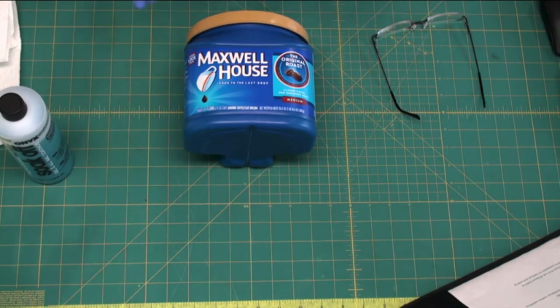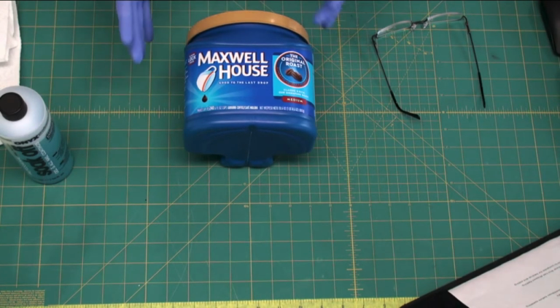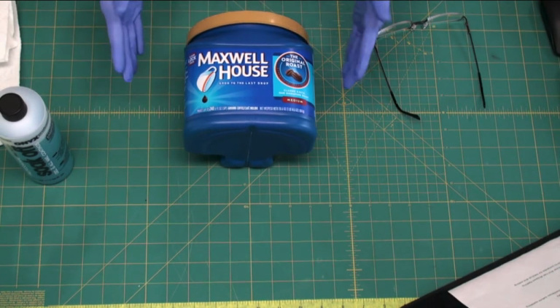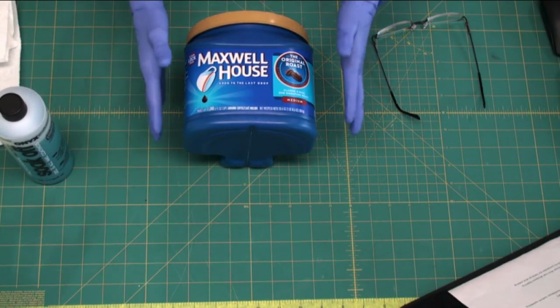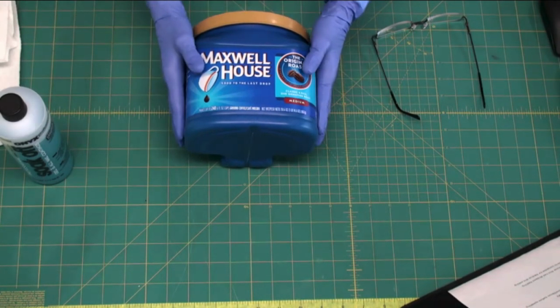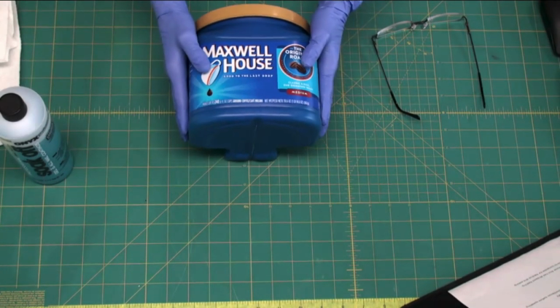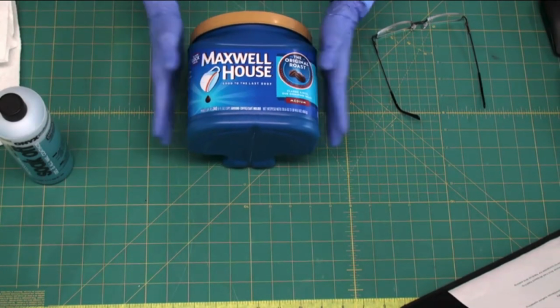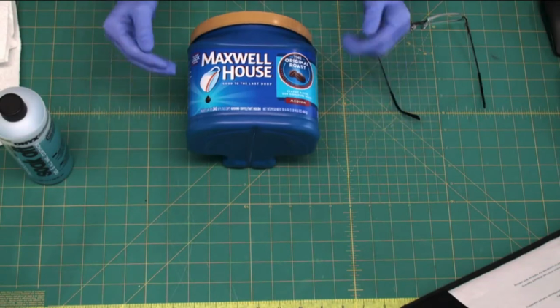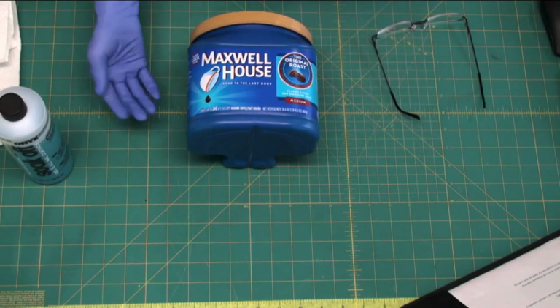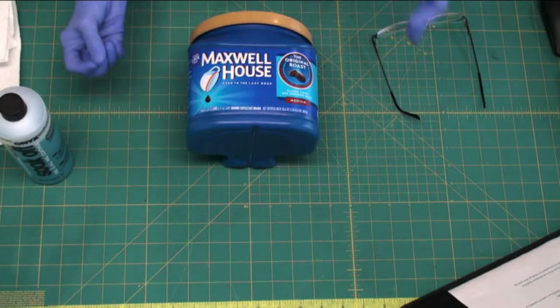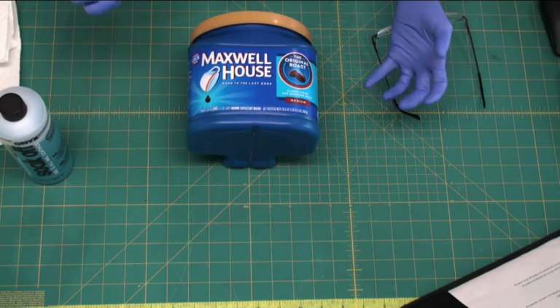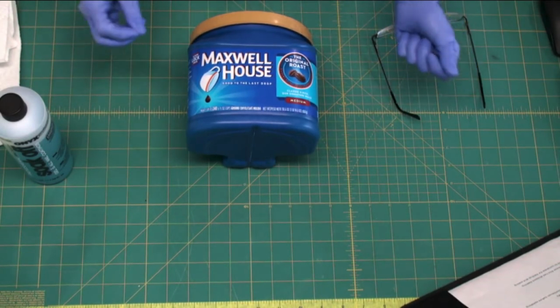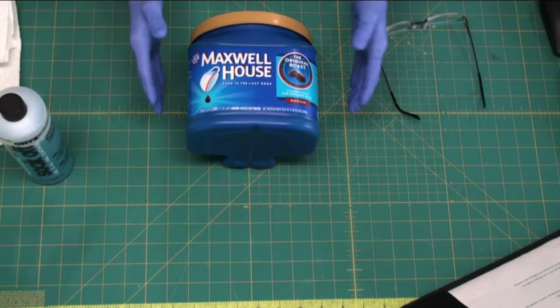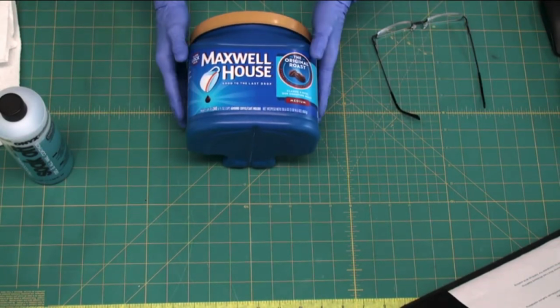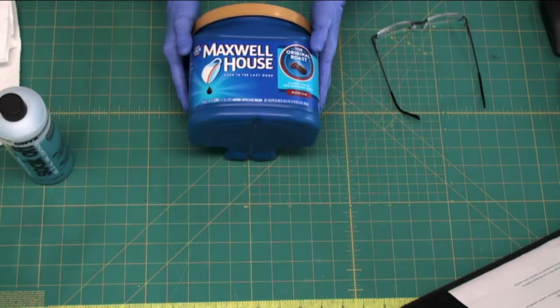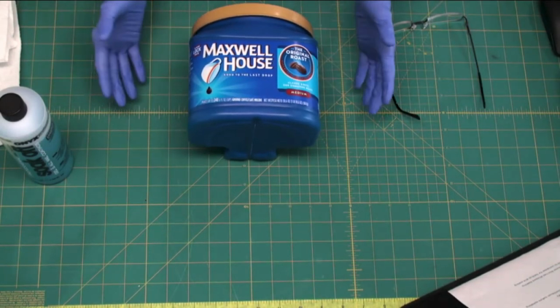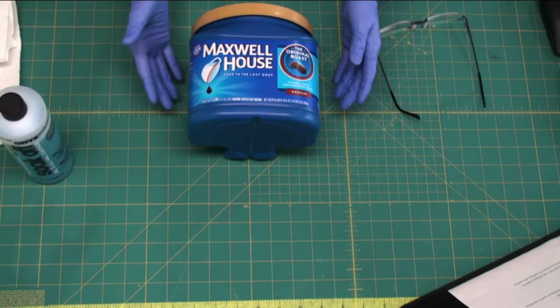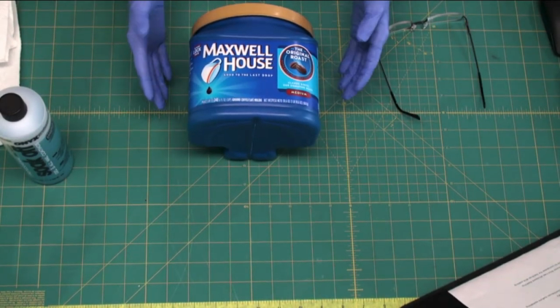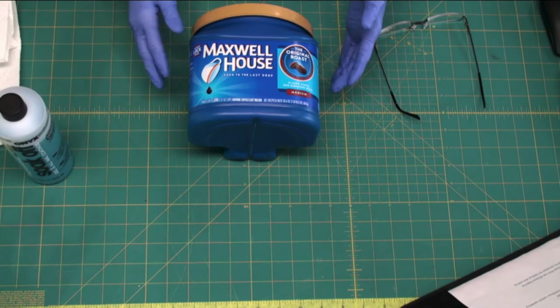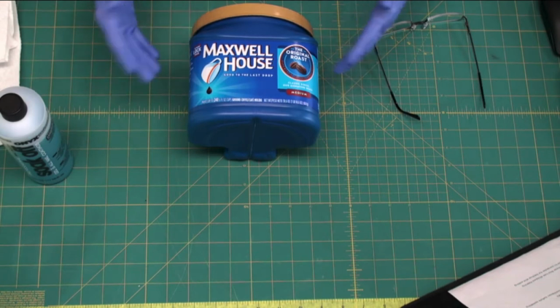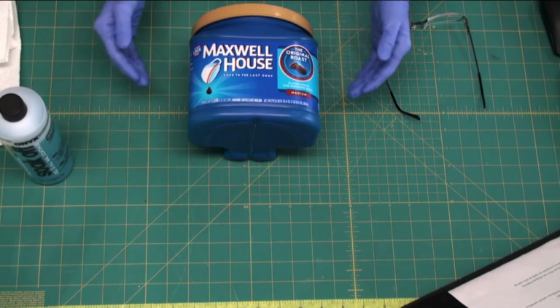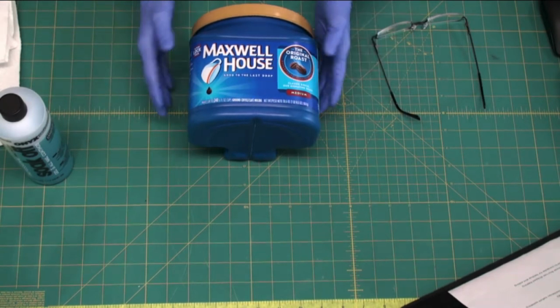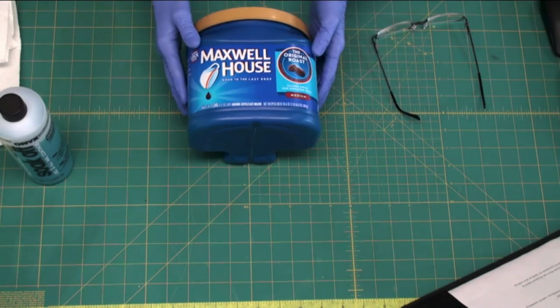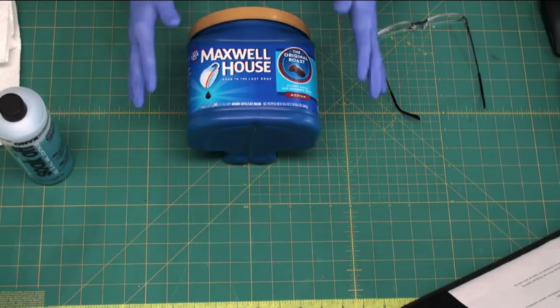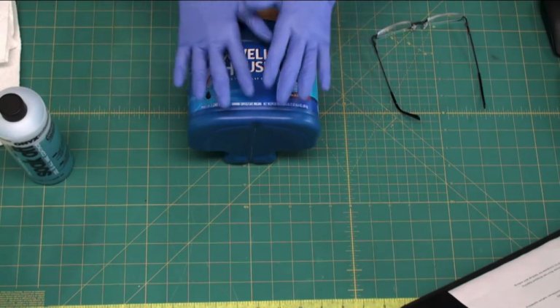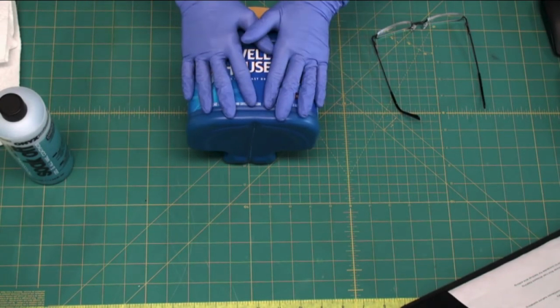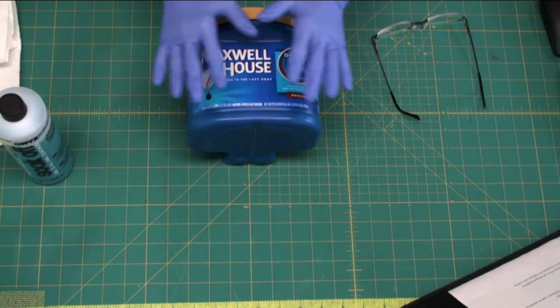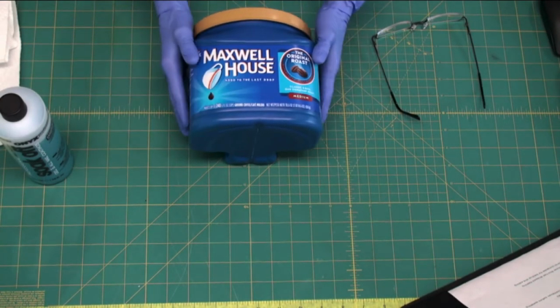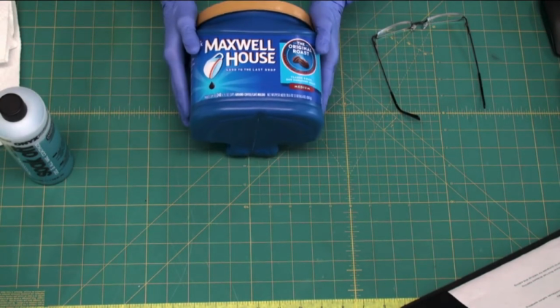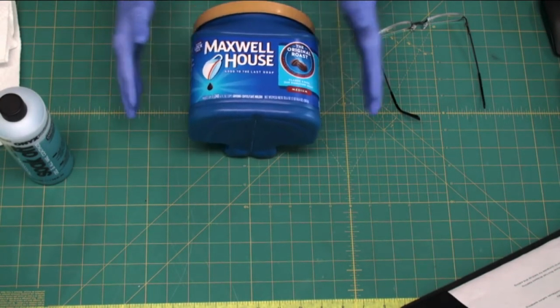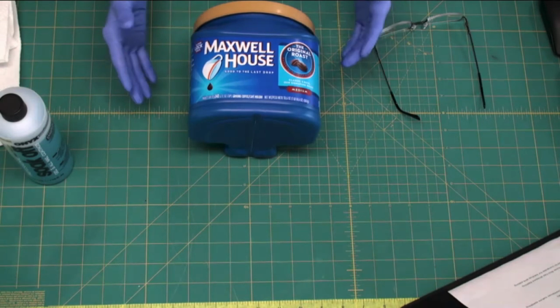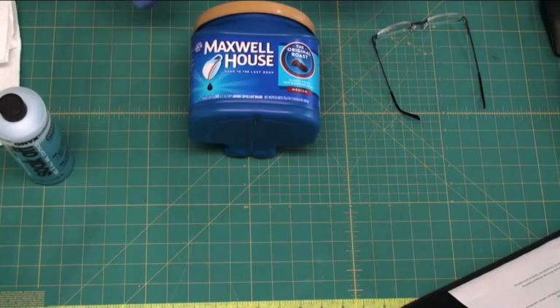We mix our own coffee — a half caff with regular coffee and decaf — so that in the morning it doesn't hit my system quite so hard and I can drink more of it. So I'm going to make this into a half caff container so we can easily tell the difference.